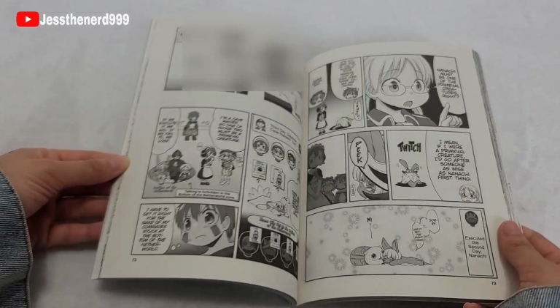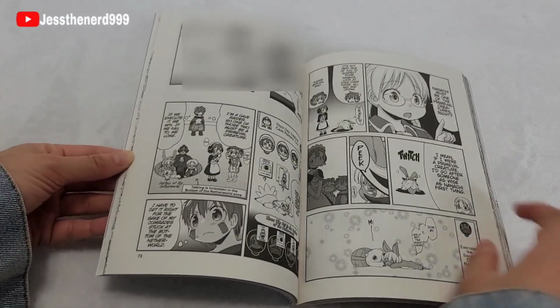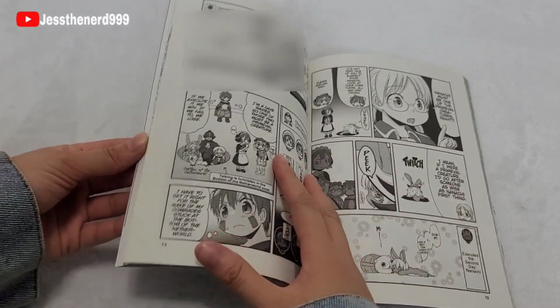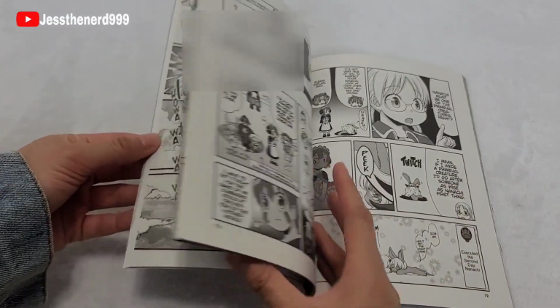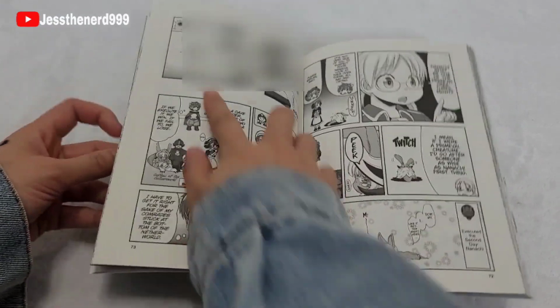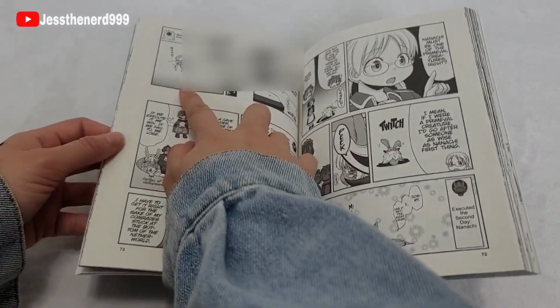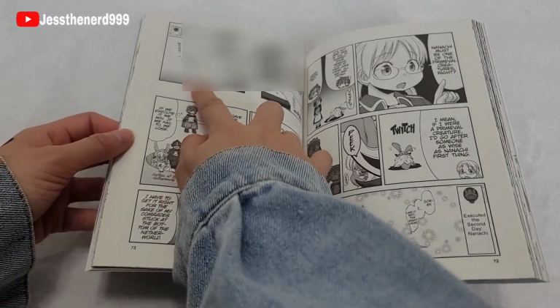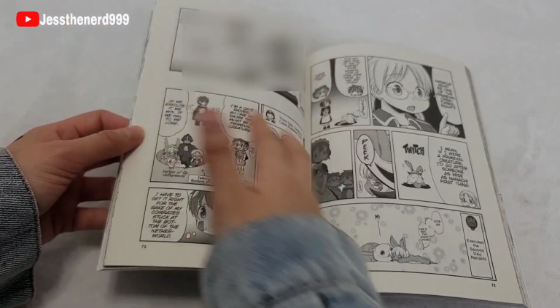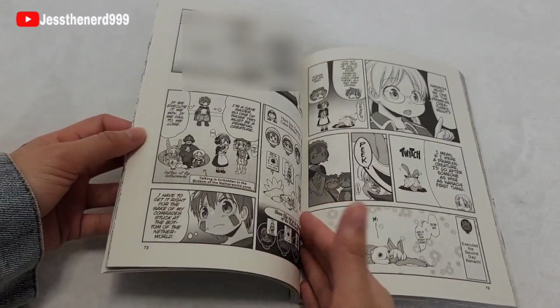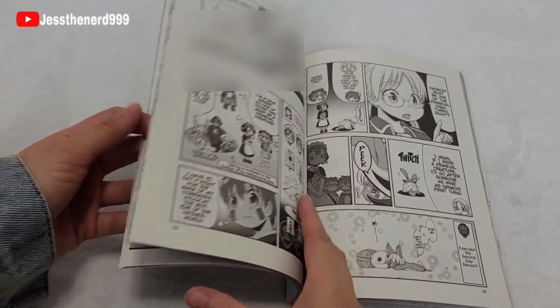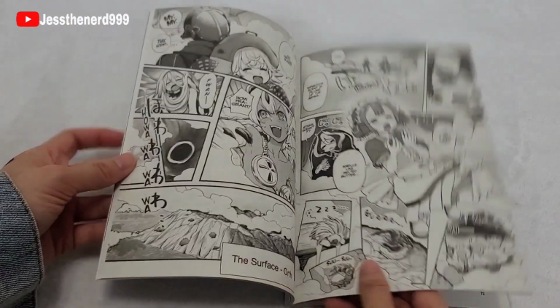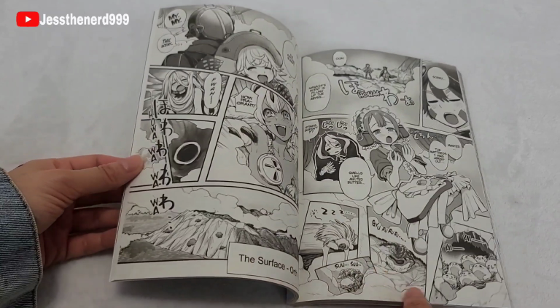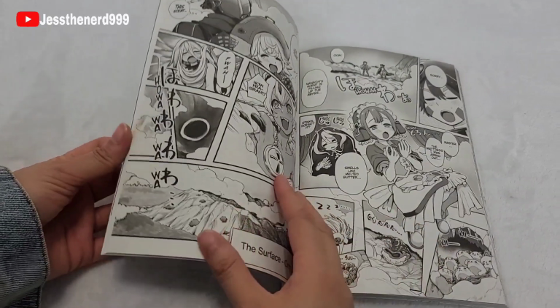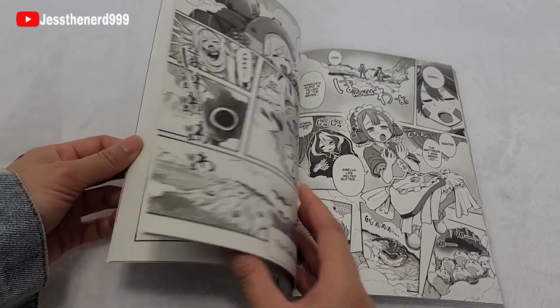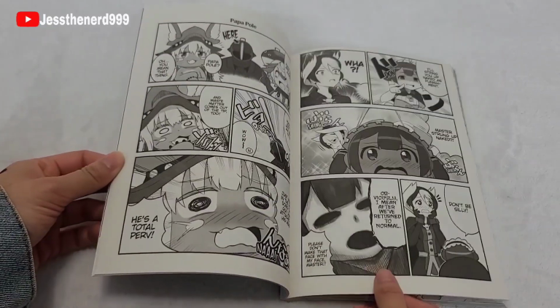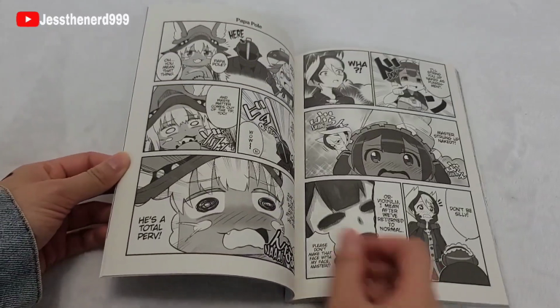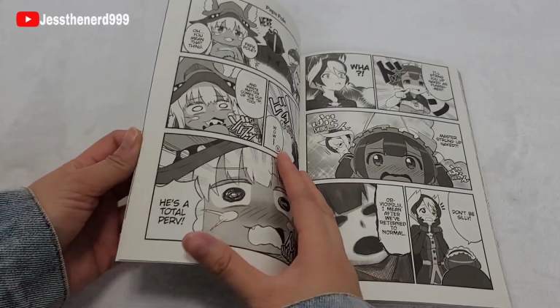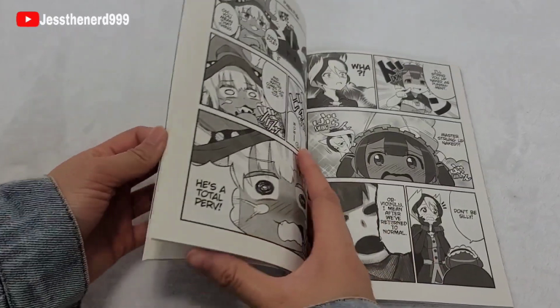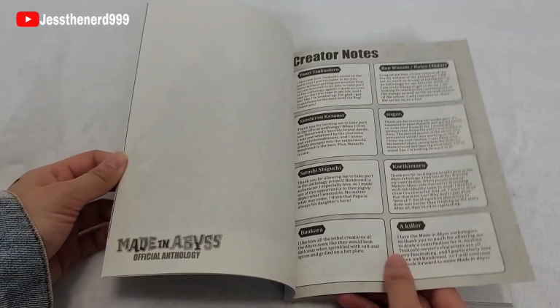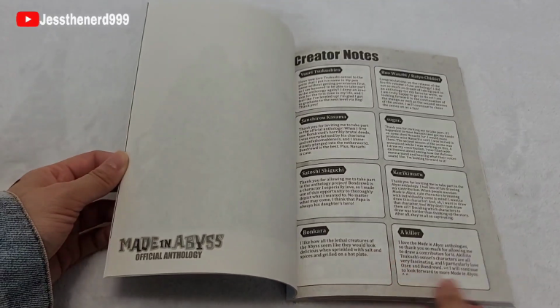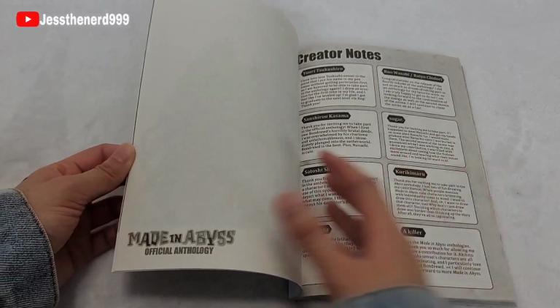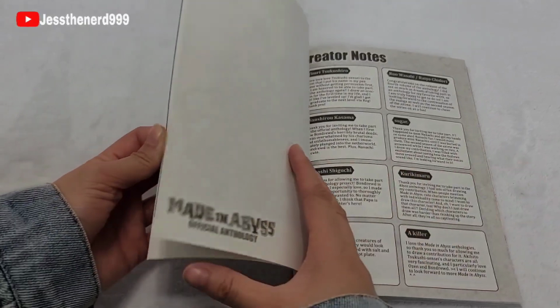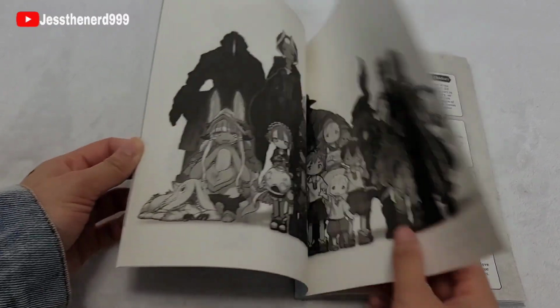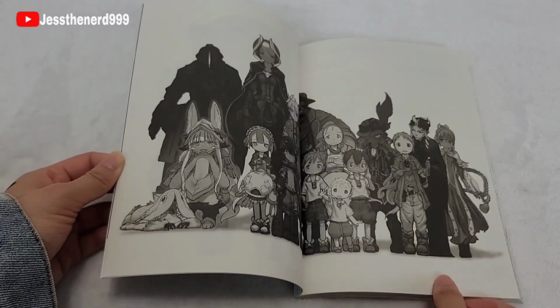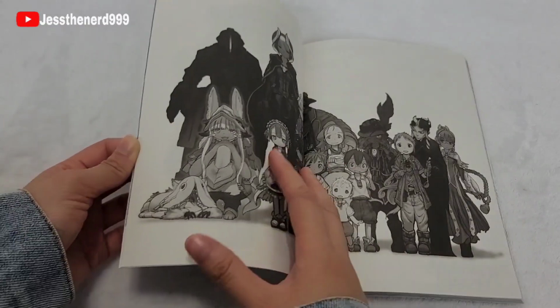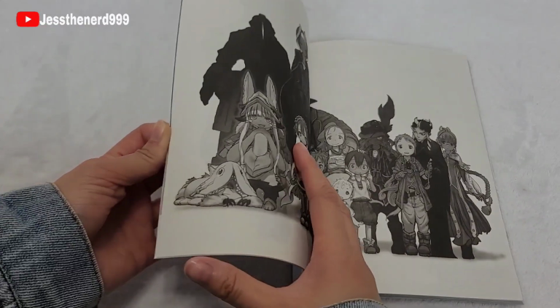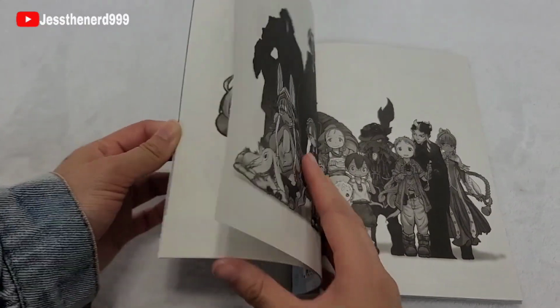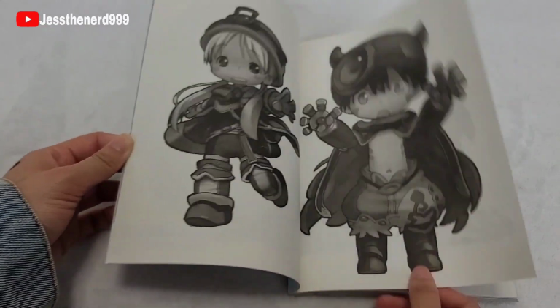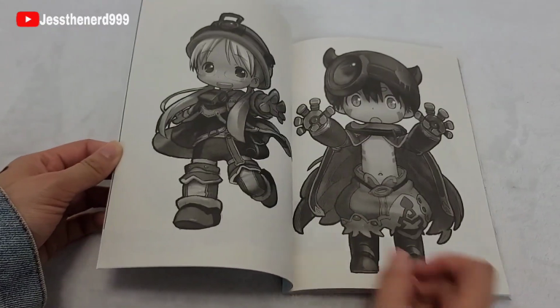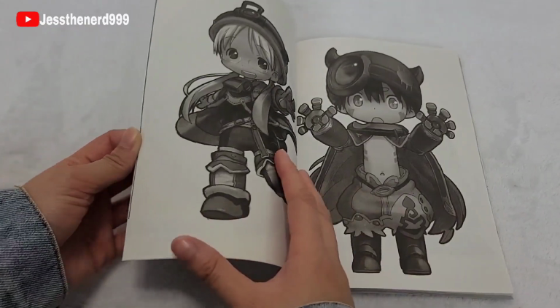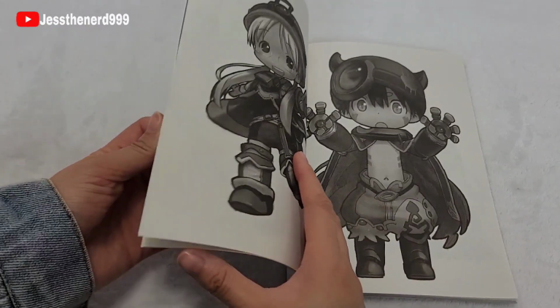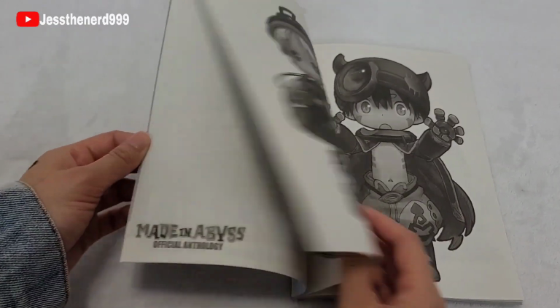I think this is cute and all — but why do they do that? I'm gonna have to blur that. As I was saying, this is cute and all, but I don't think I would spend $13 on this.